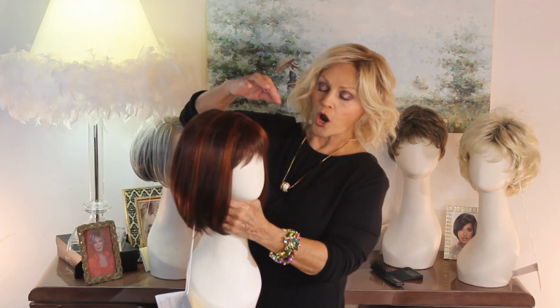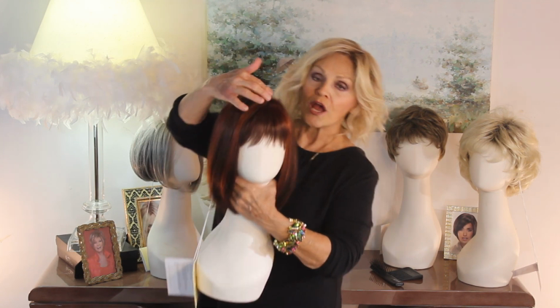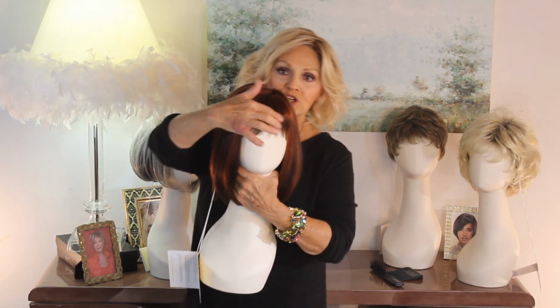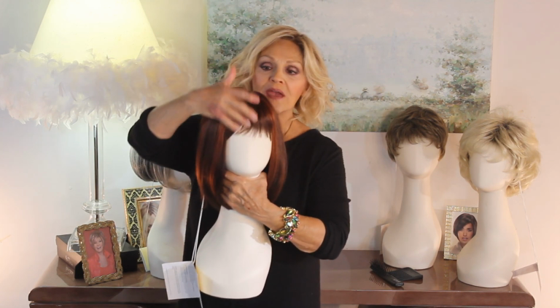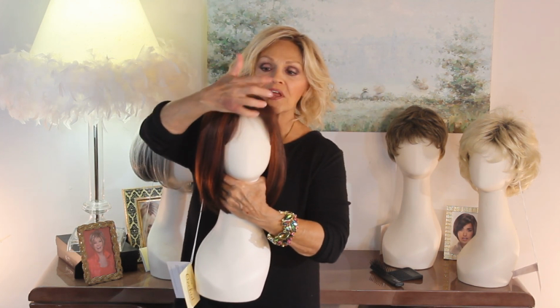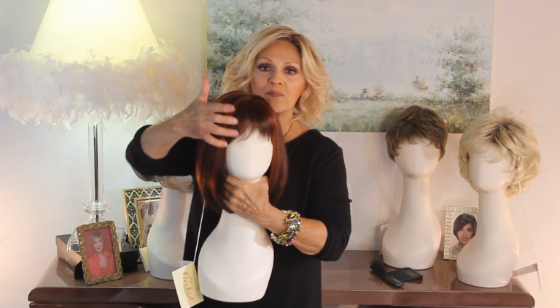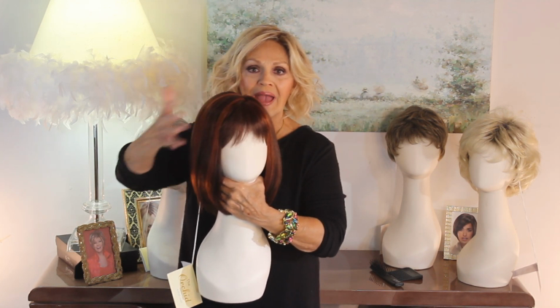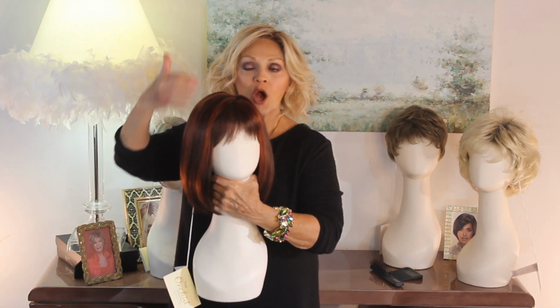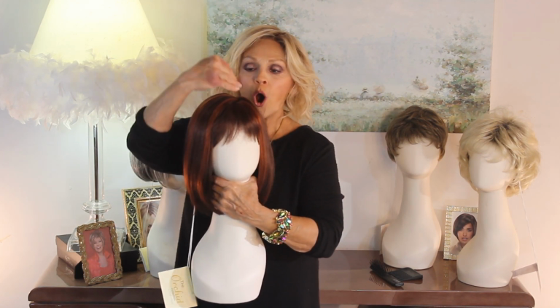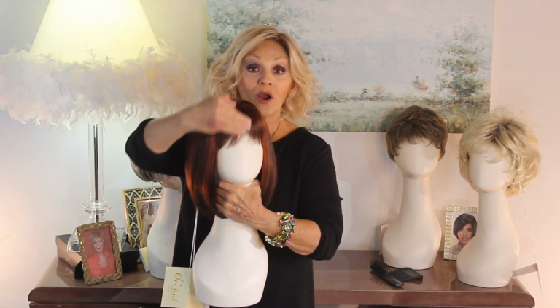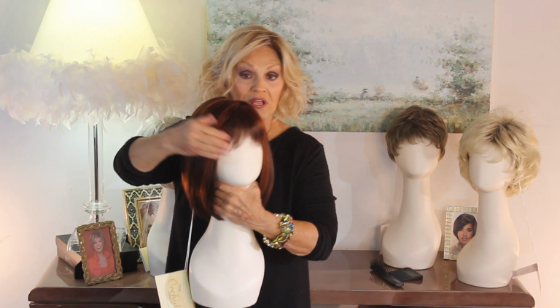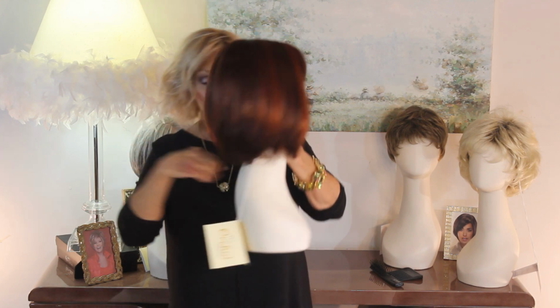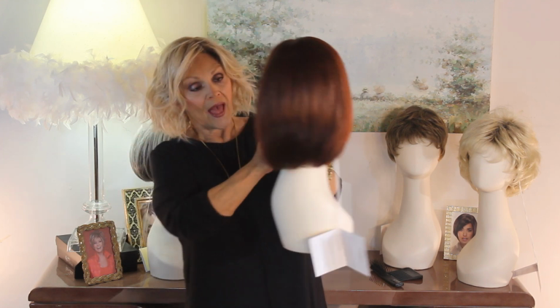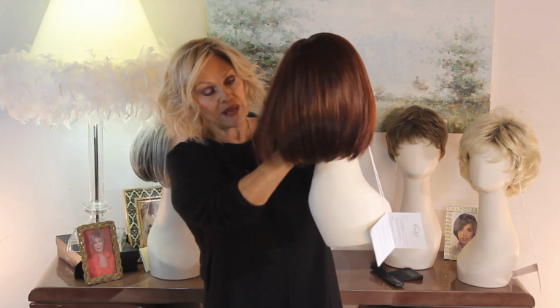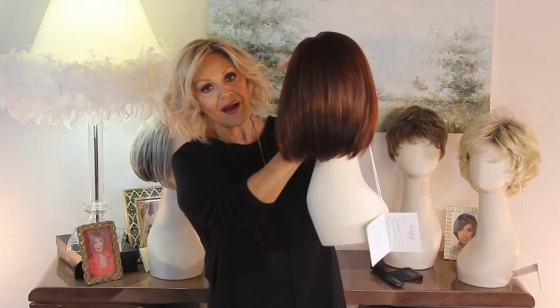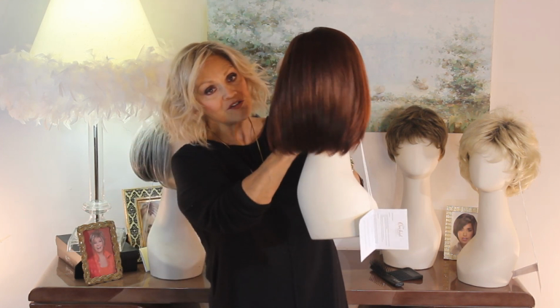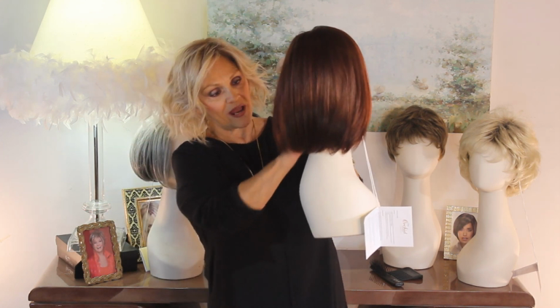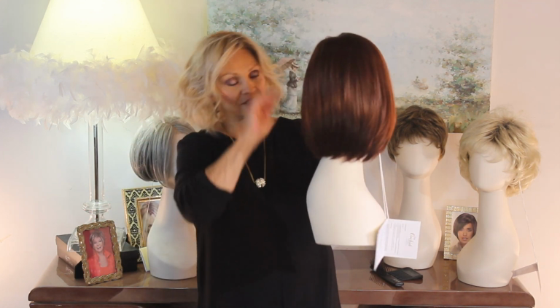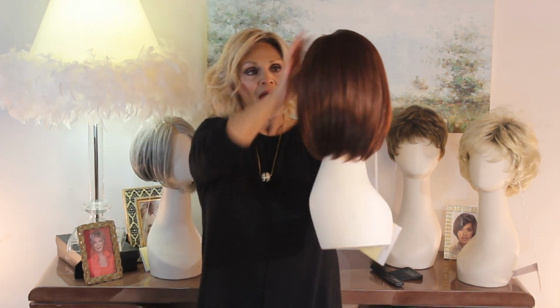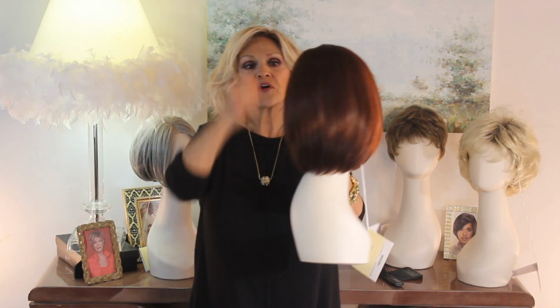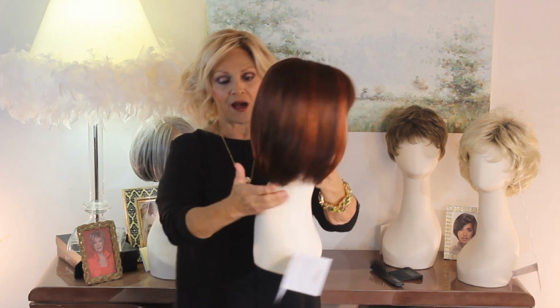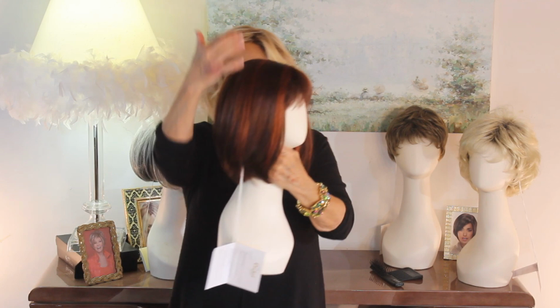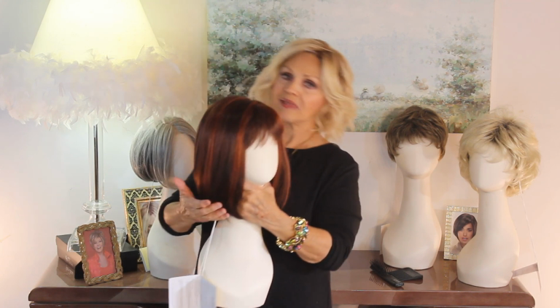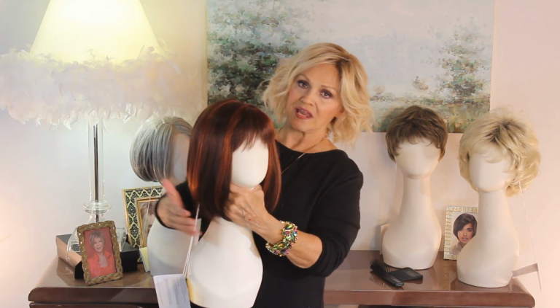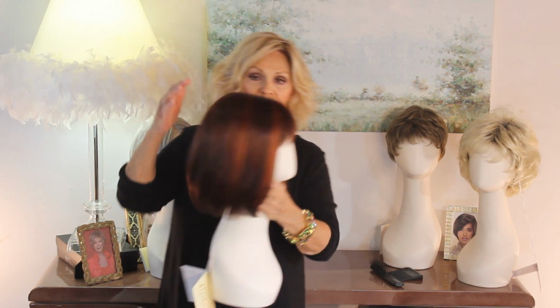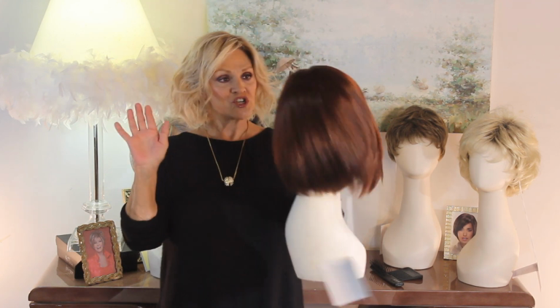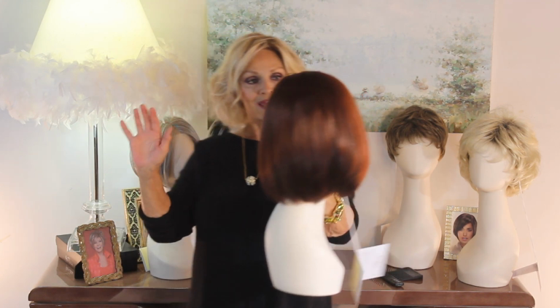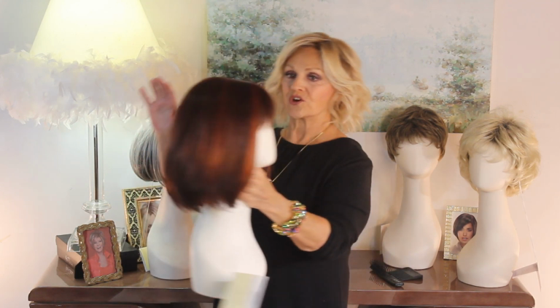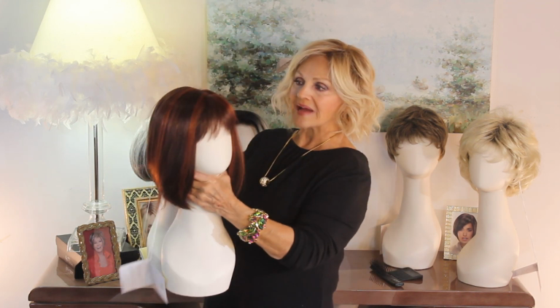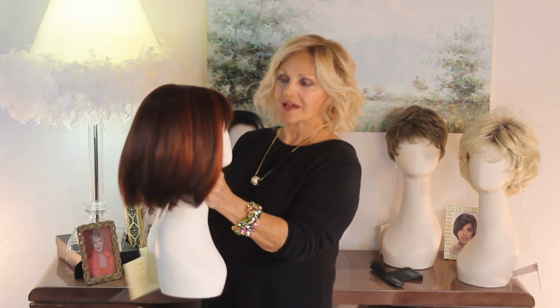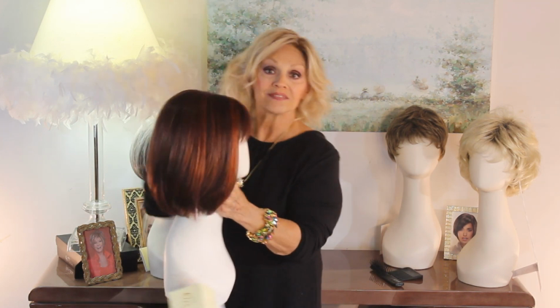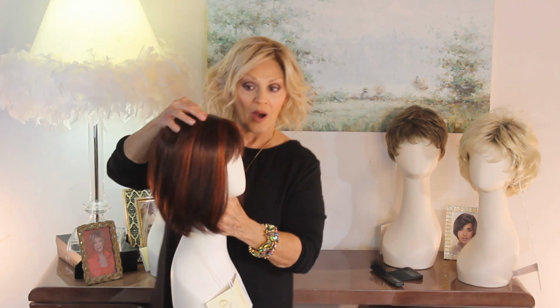Her dirty, fringy bangs are 4 inches, and her nape back here is 4 inches. Everything else is 11 inches. So she is your classic, classic bob.